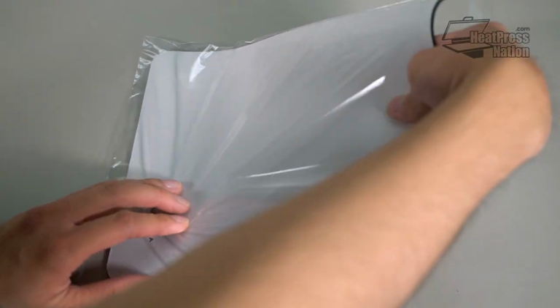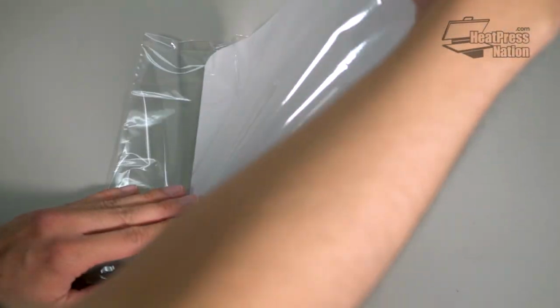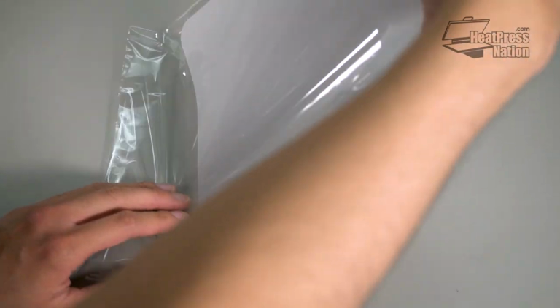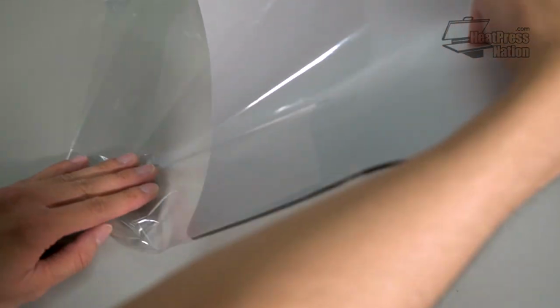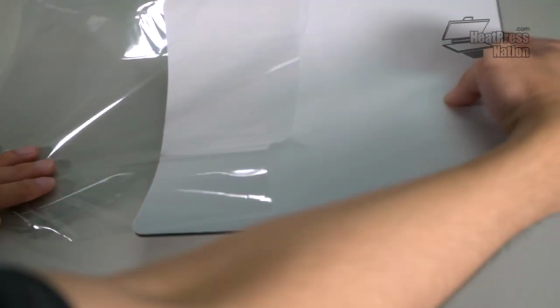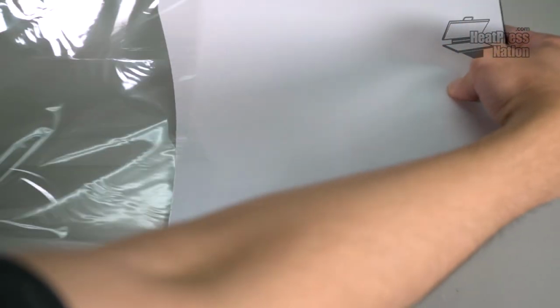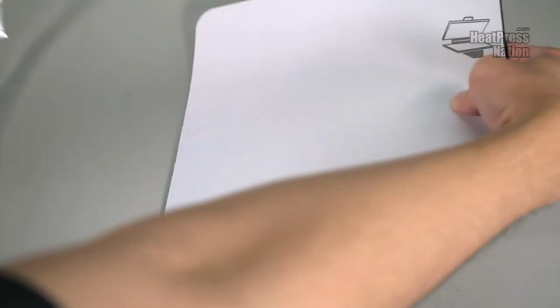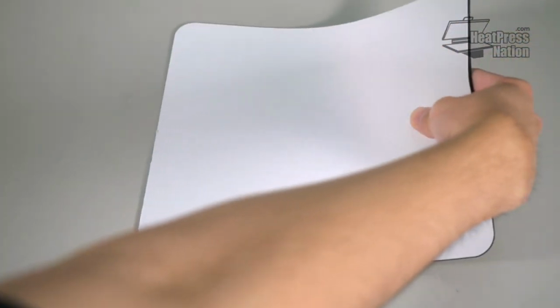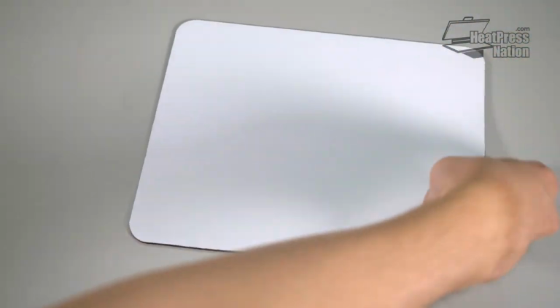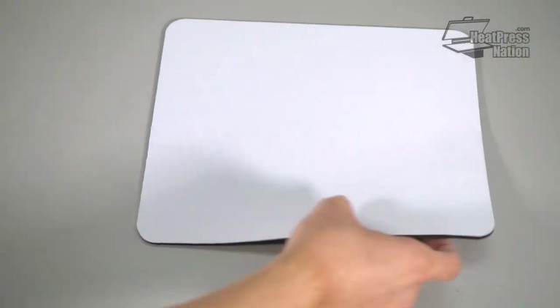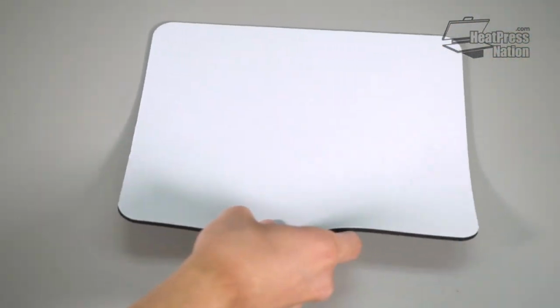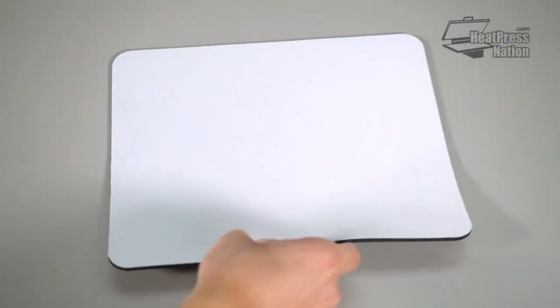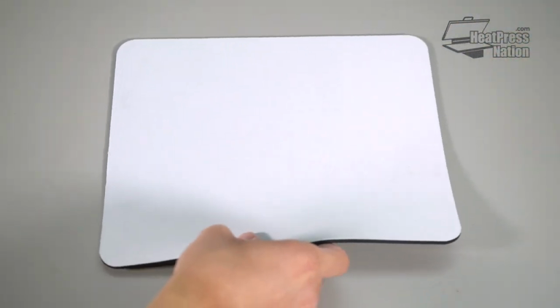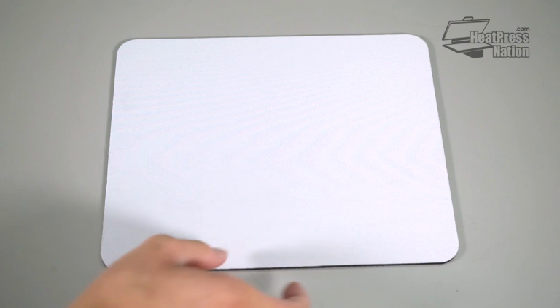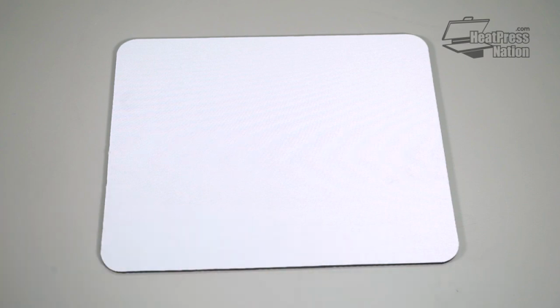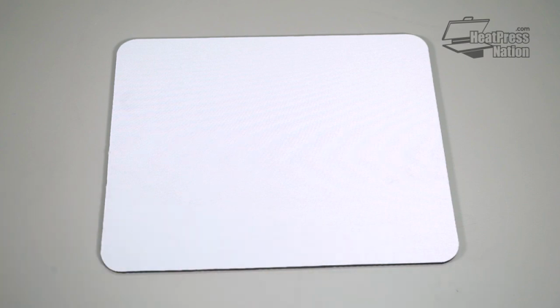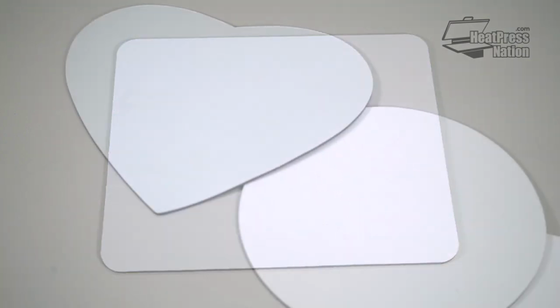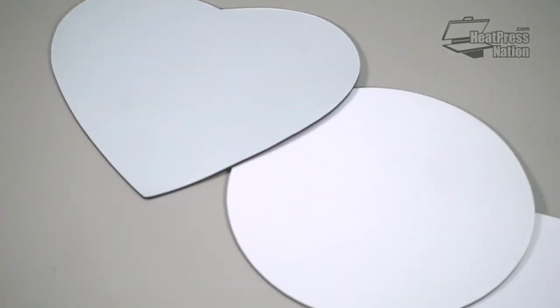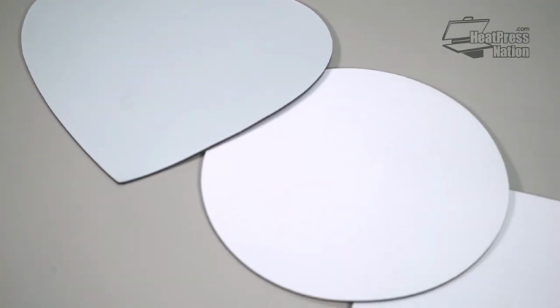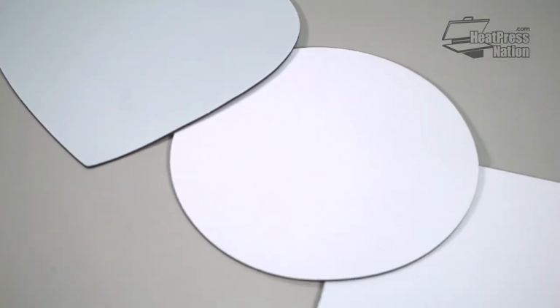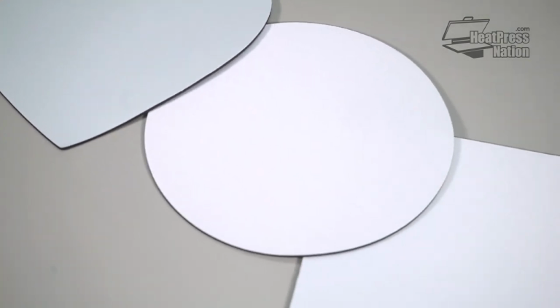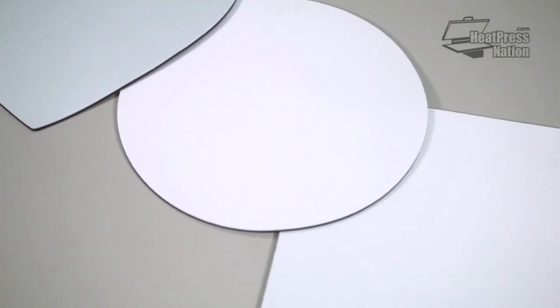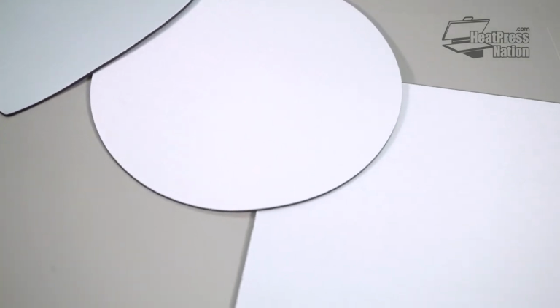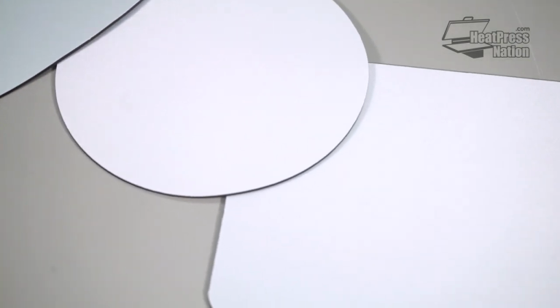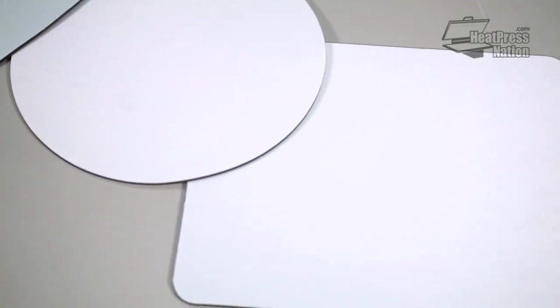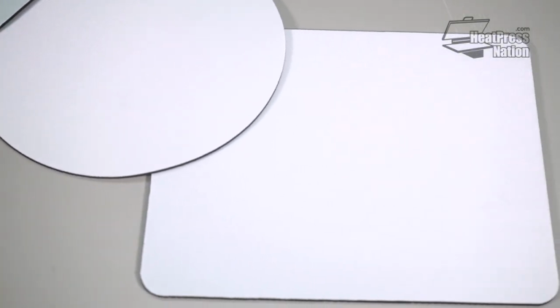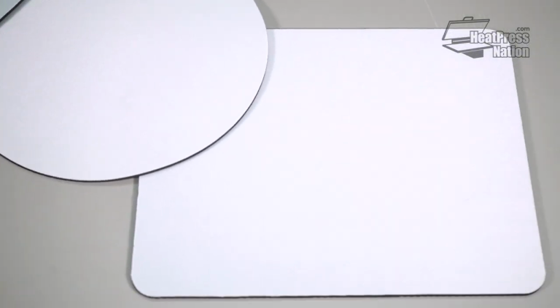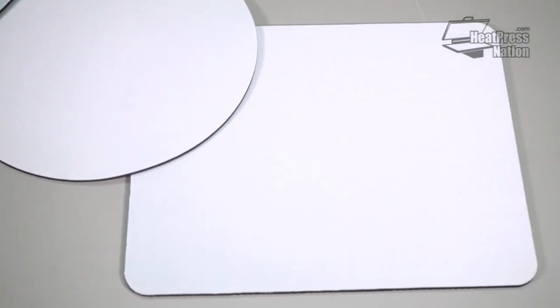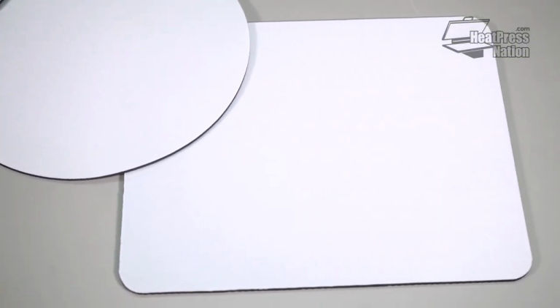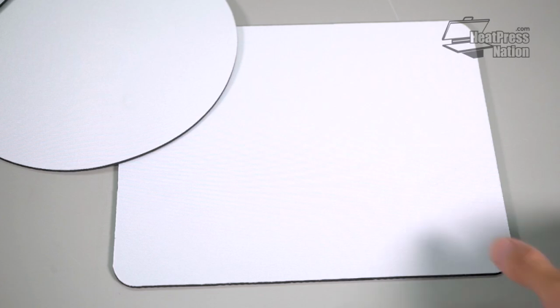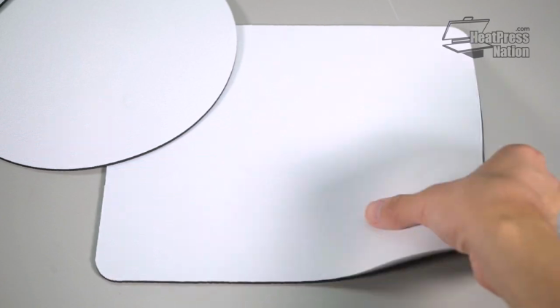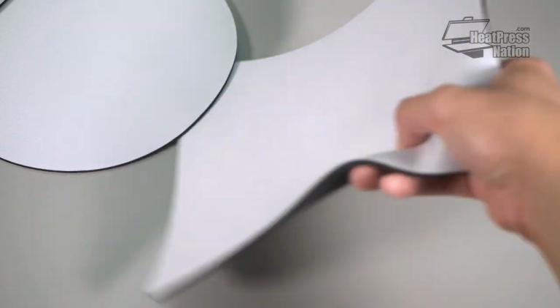Anyone's home or work desk can be a little more personal with a custom sublimation mousepad. Available in different shapes and sizes, these mousepads can be customized to match any personality or style.